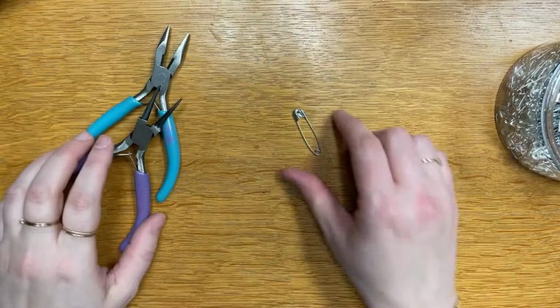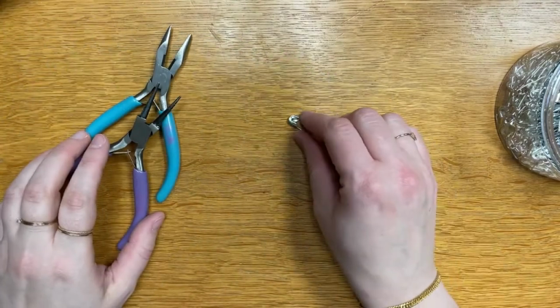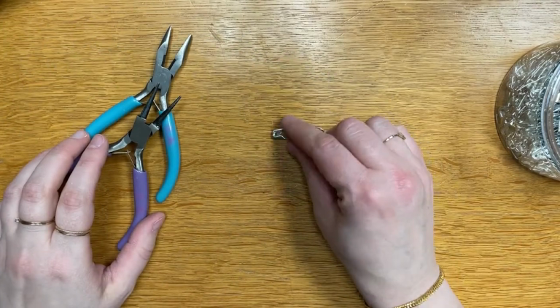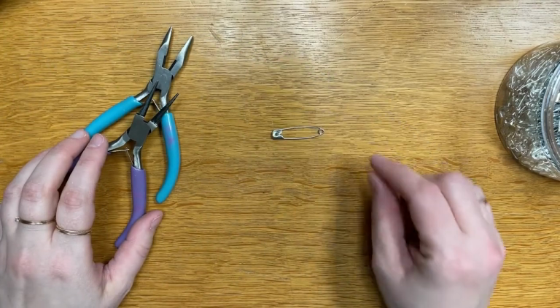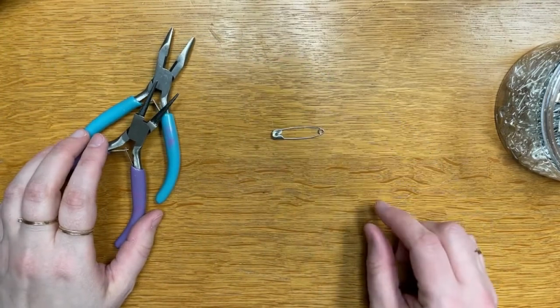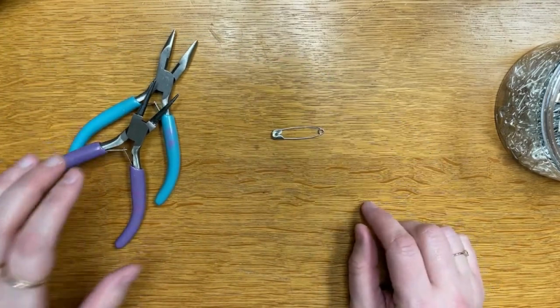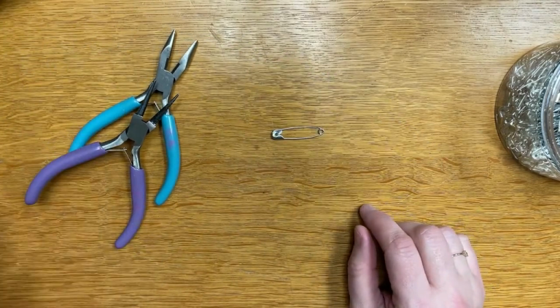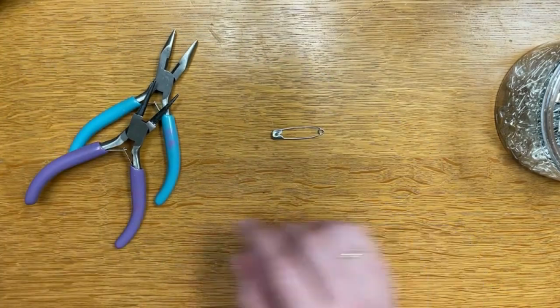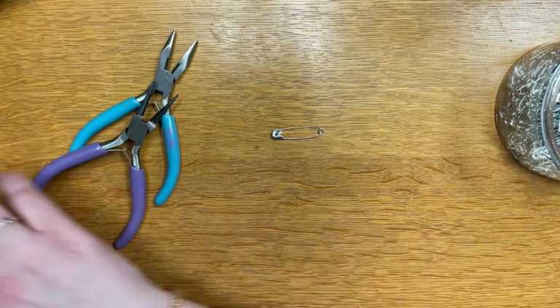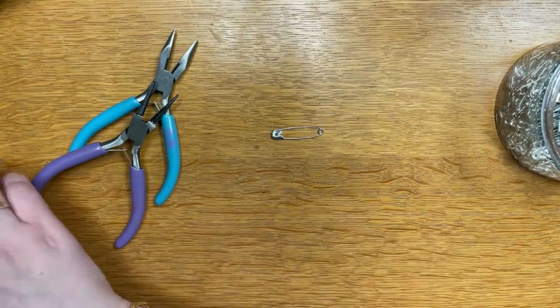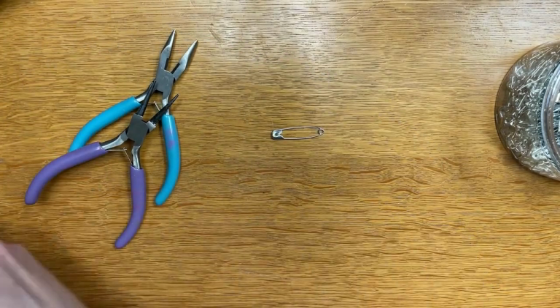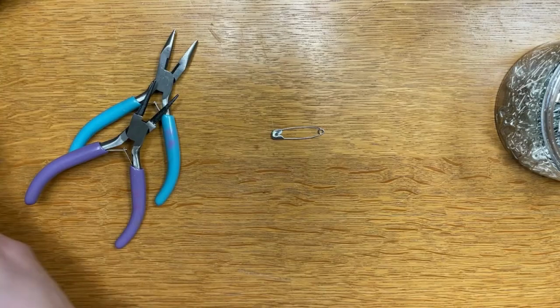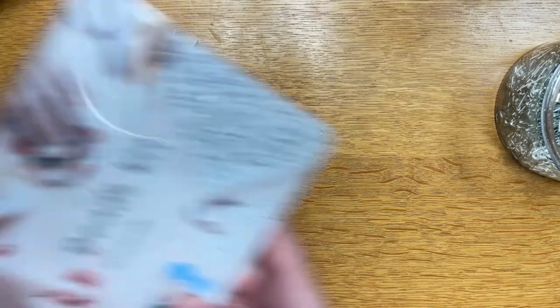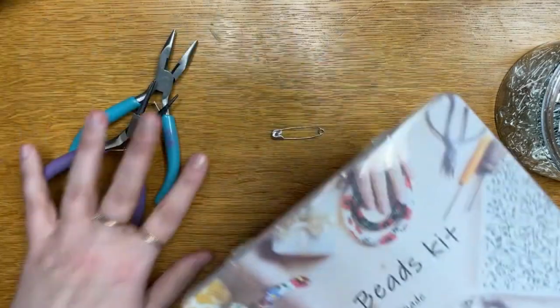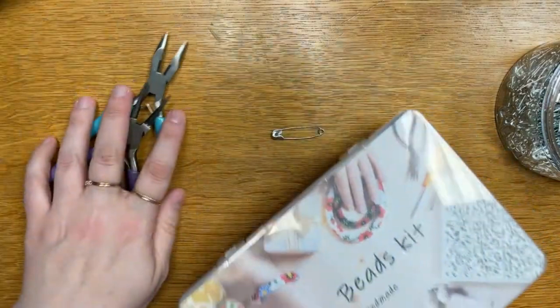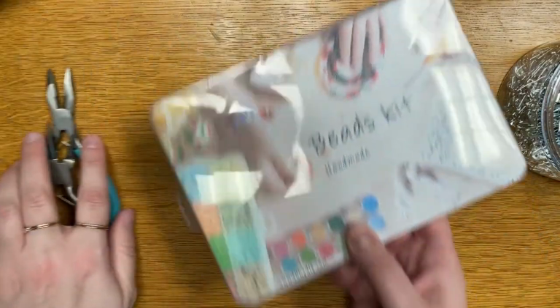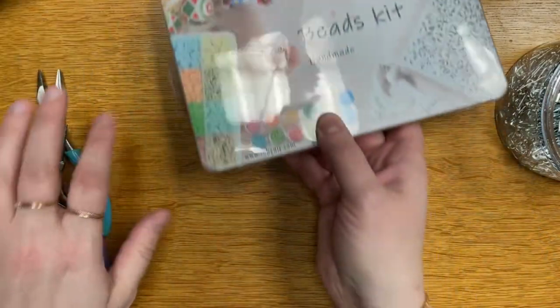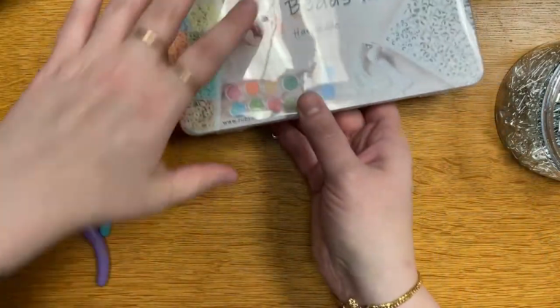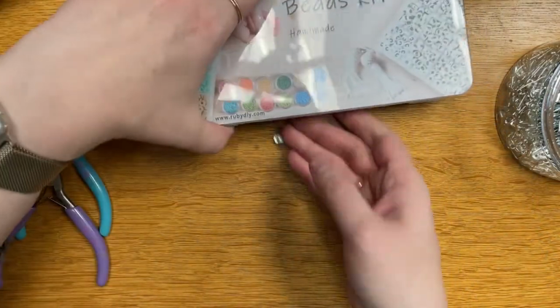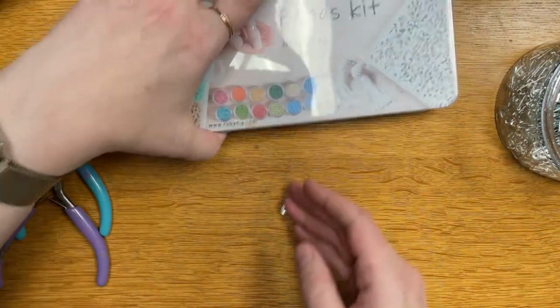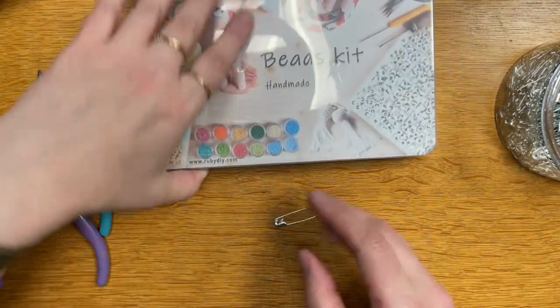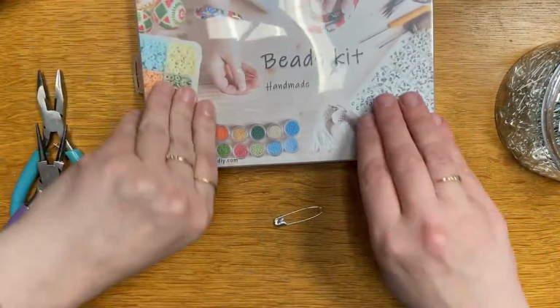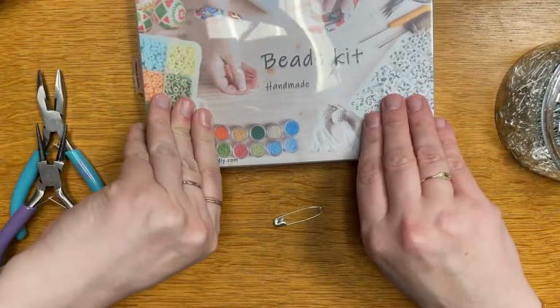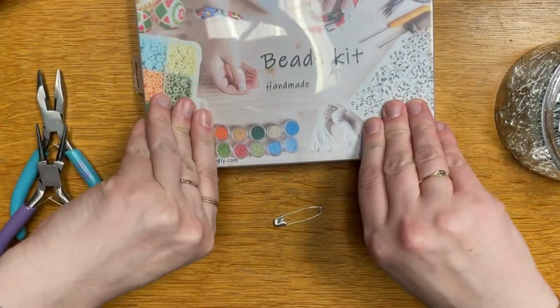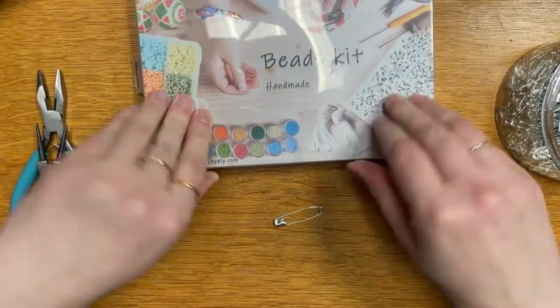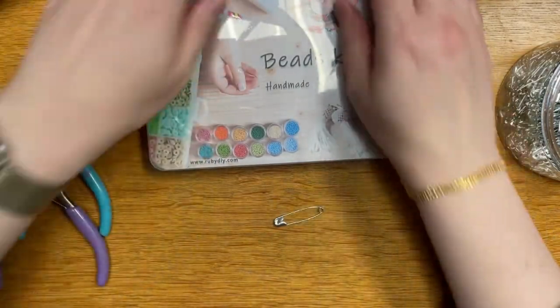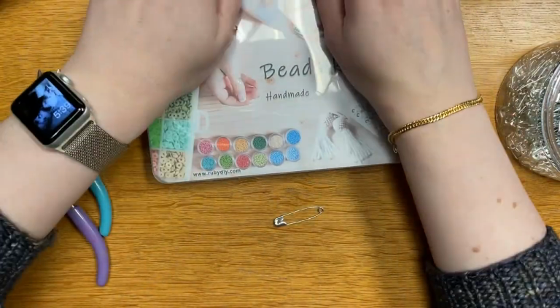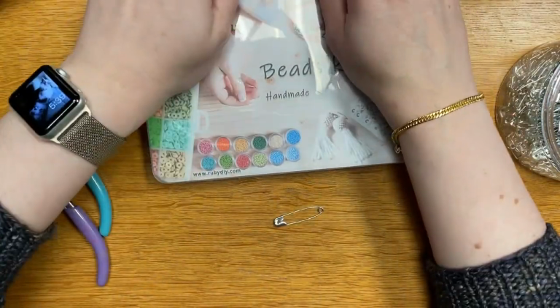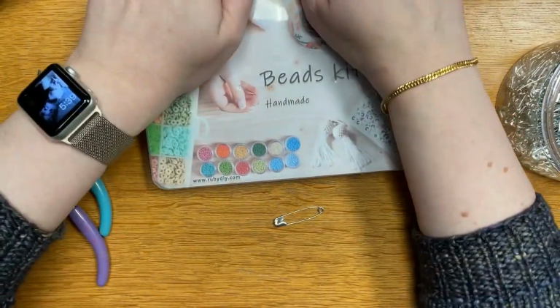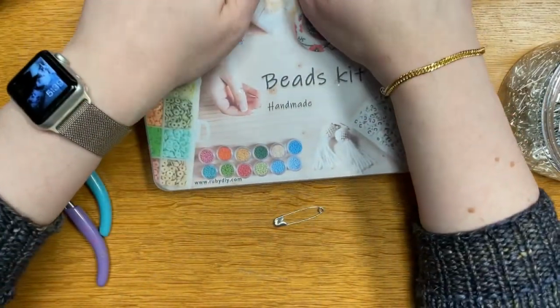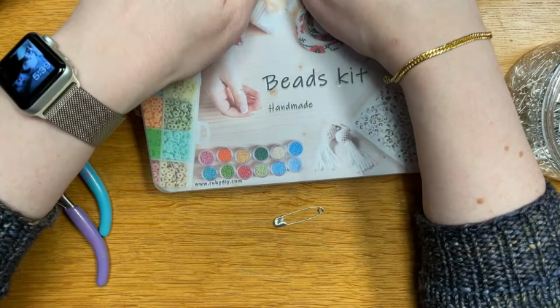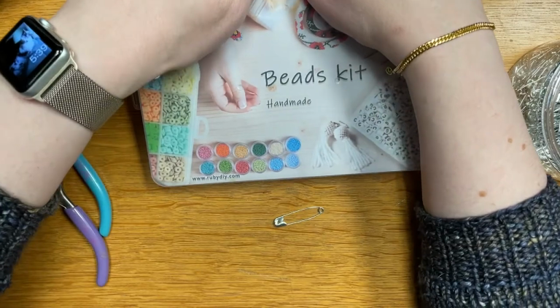Hey everyone, it's Laura and it's time for another craft kit. I was hoping we wouldn't be still doing kits, but that's the way the cookie crumbles and here we are.